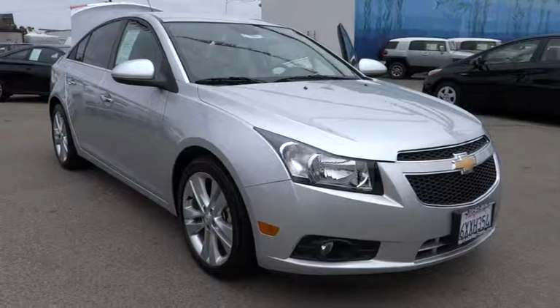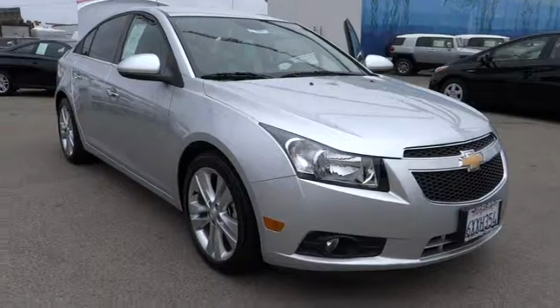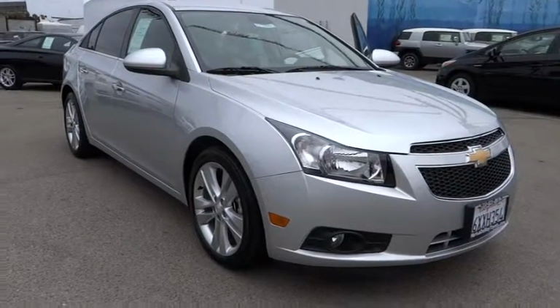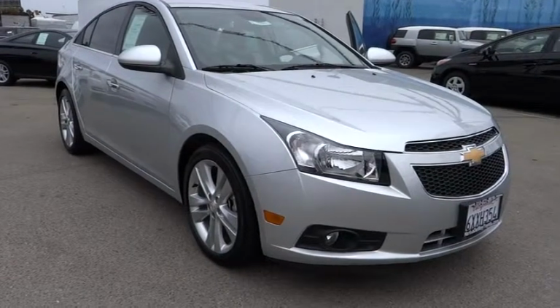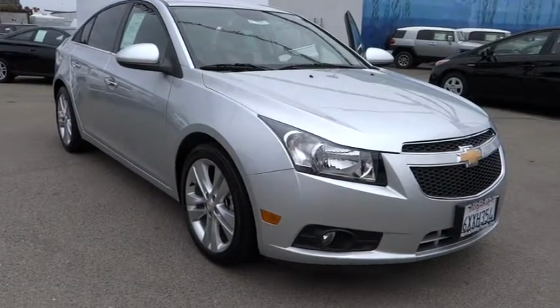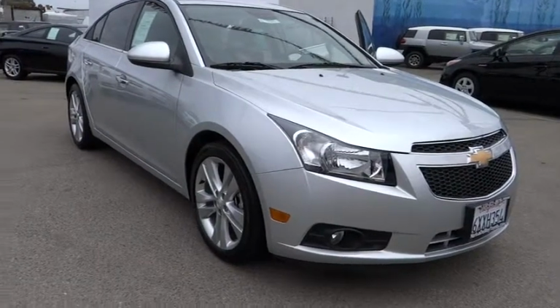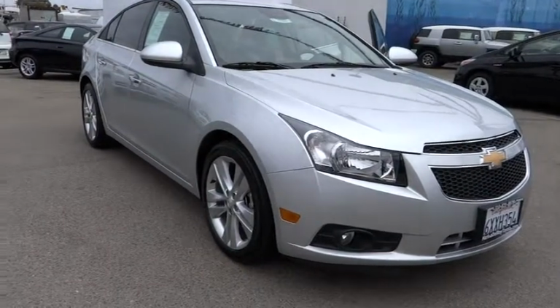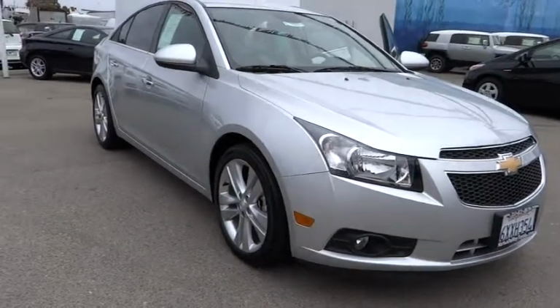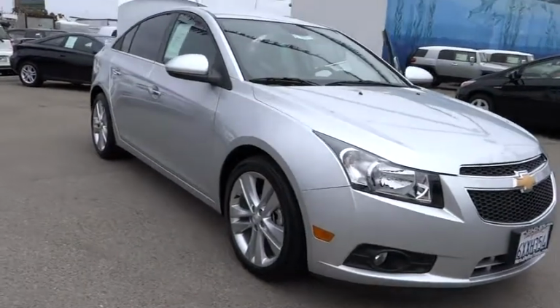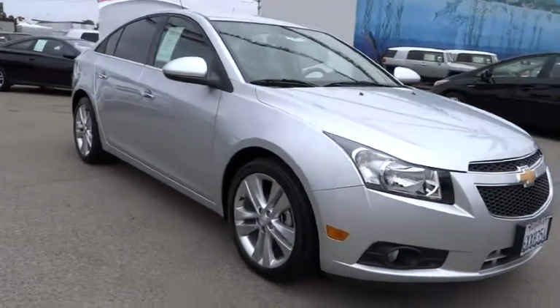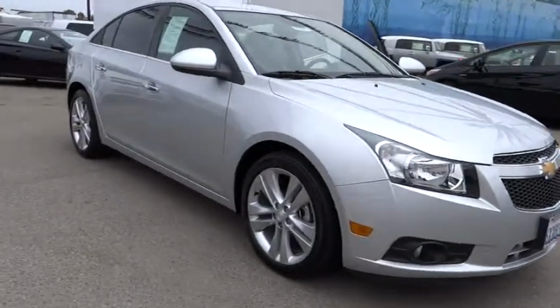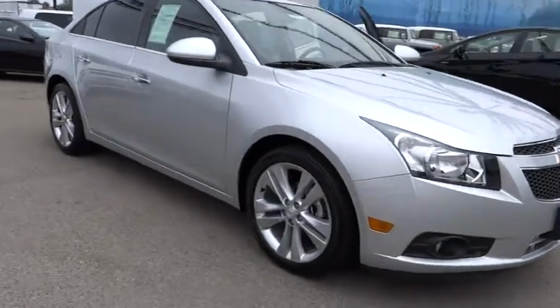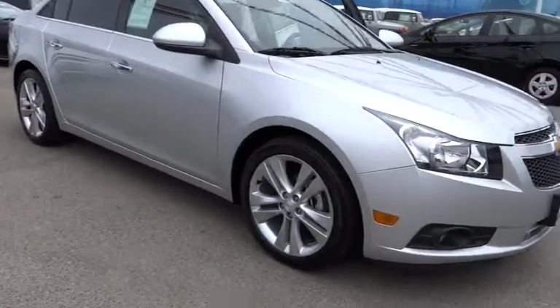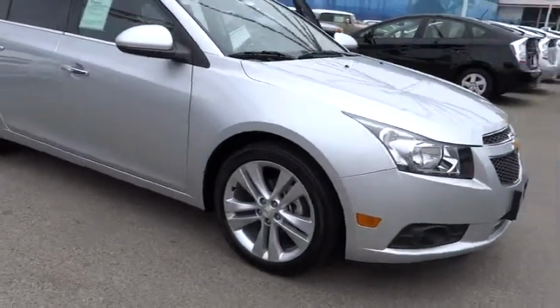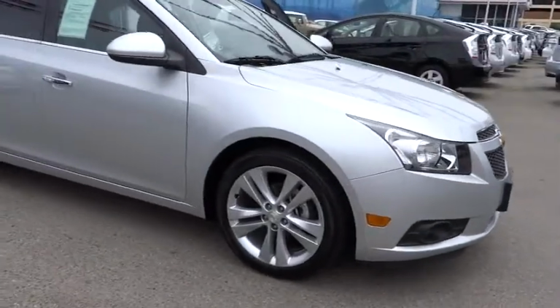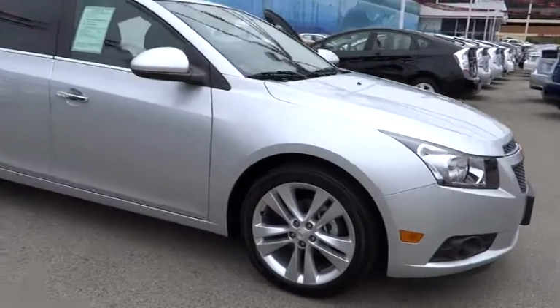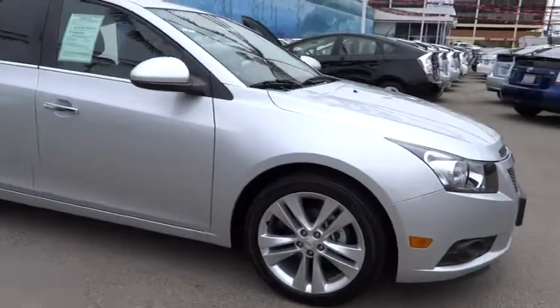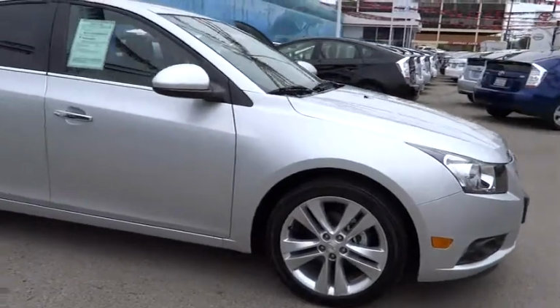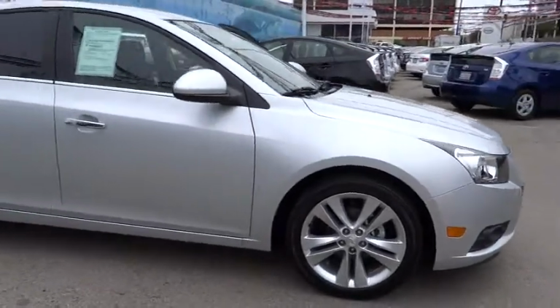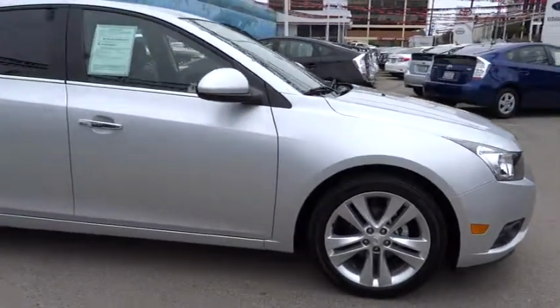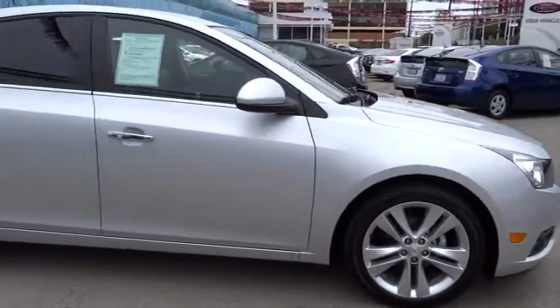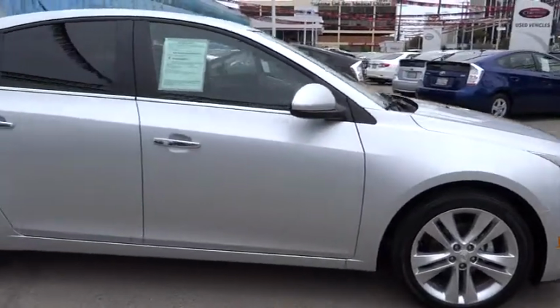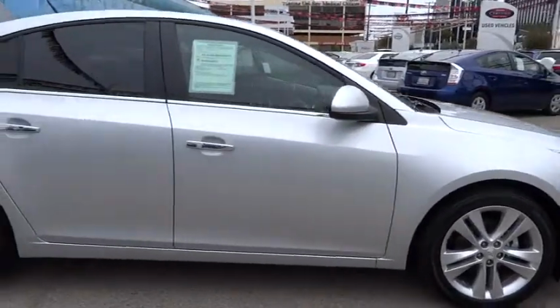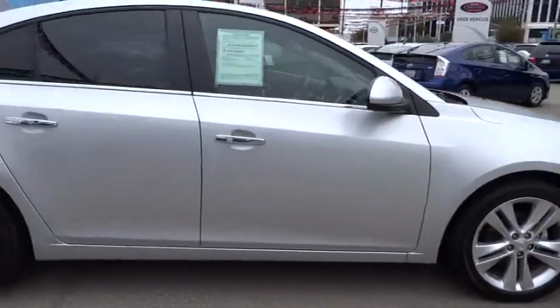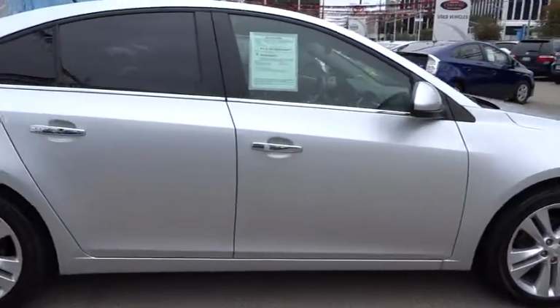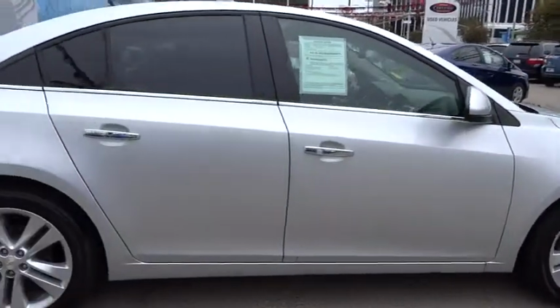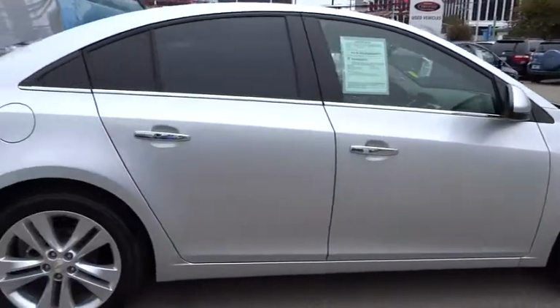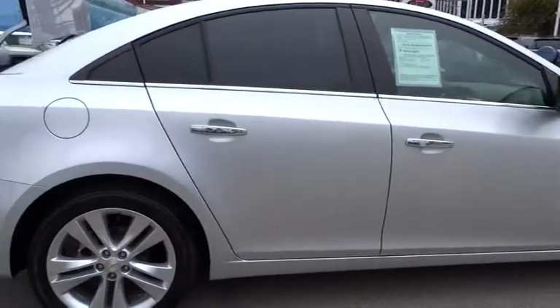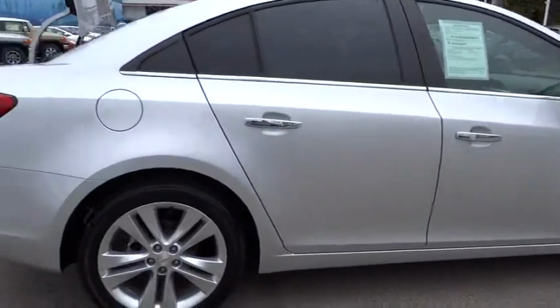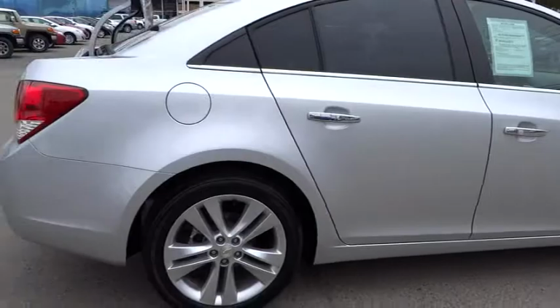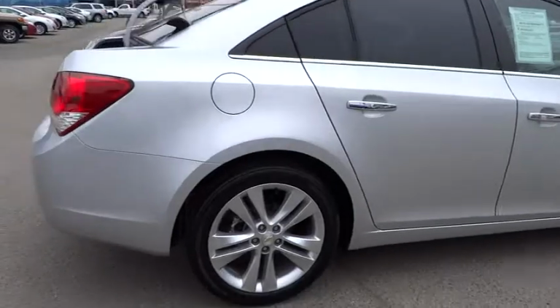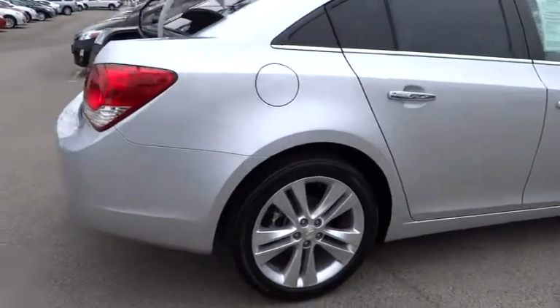2012 Cruze. The Cruze blueprint calls for more than you'd expect. This vehicle has less than 4,000 miles. Here are some of this vehicle's great options.